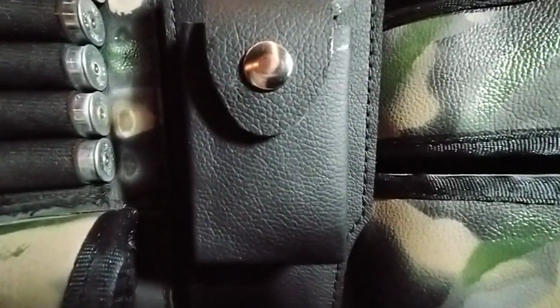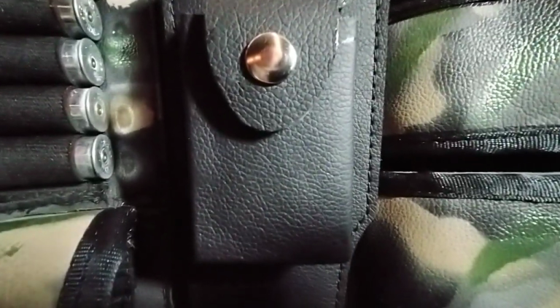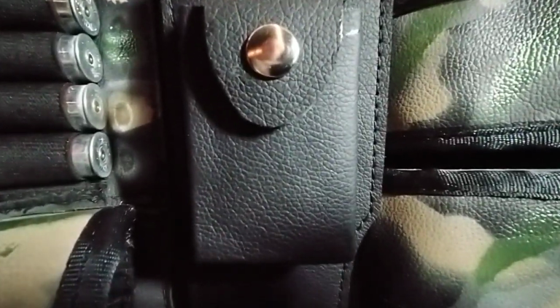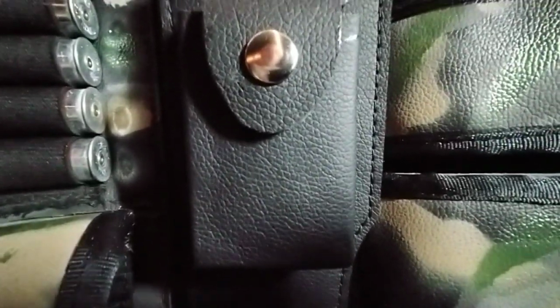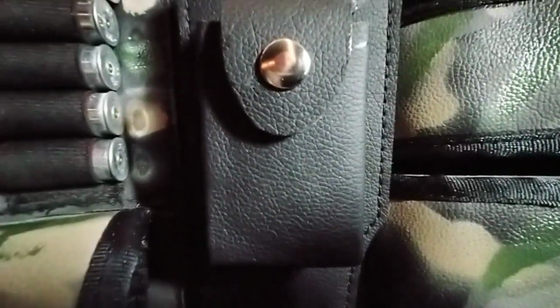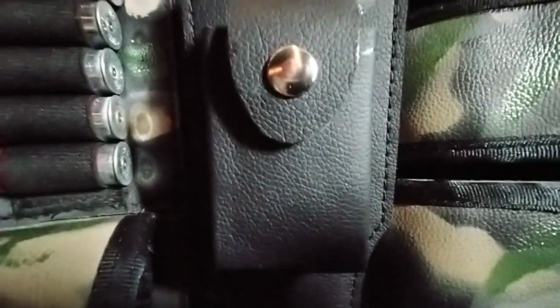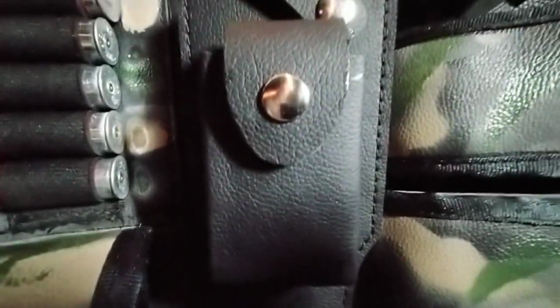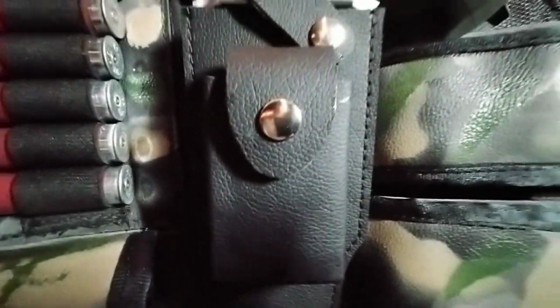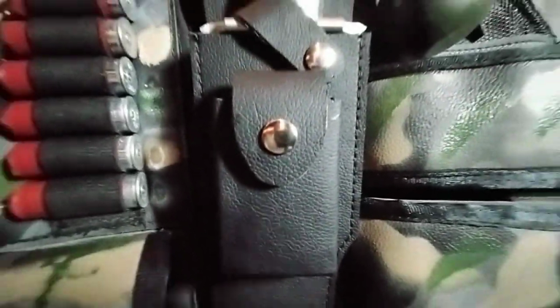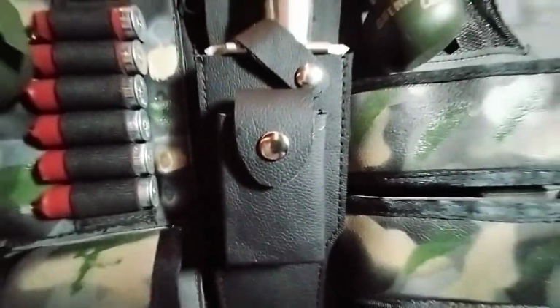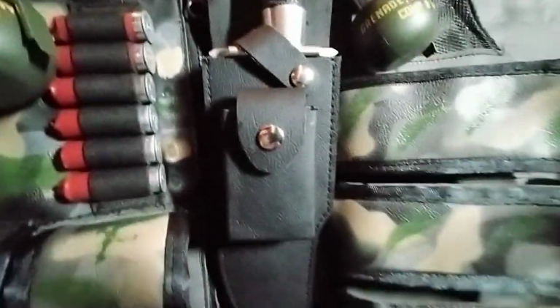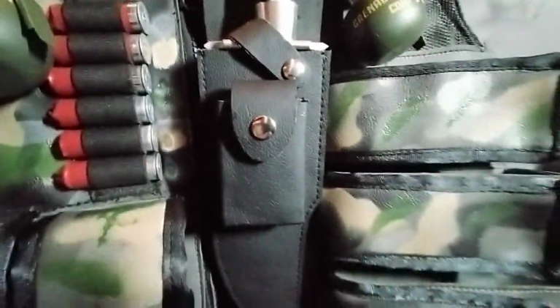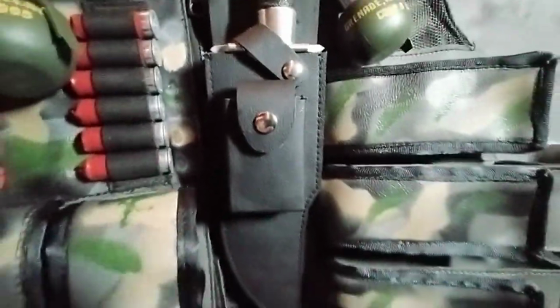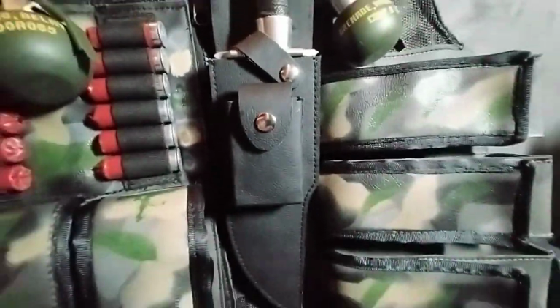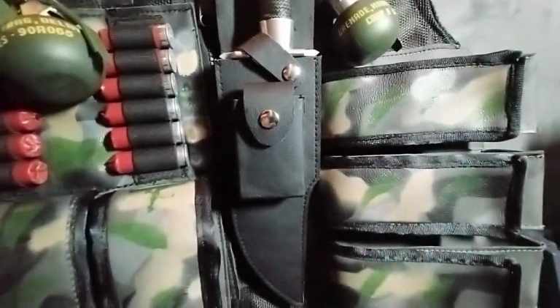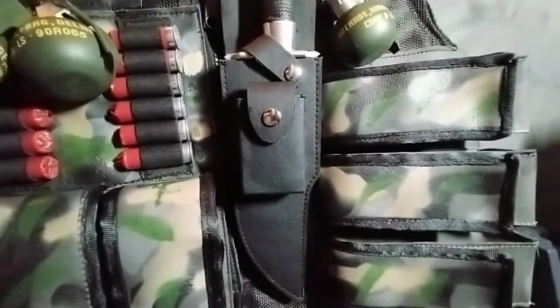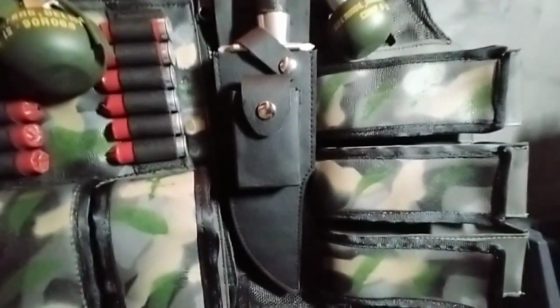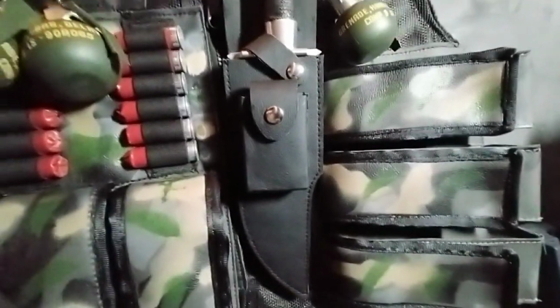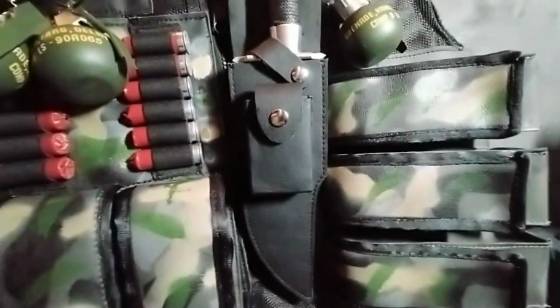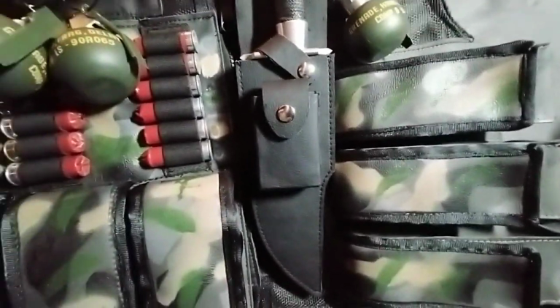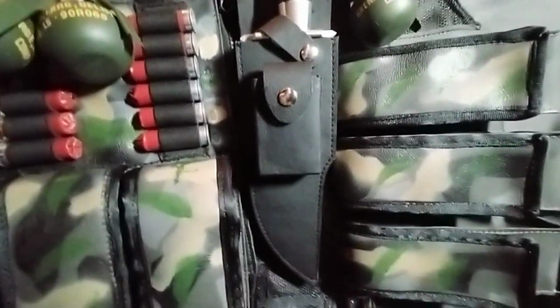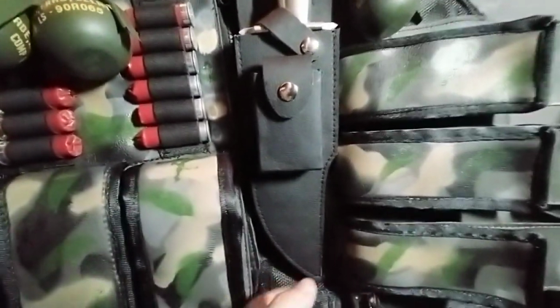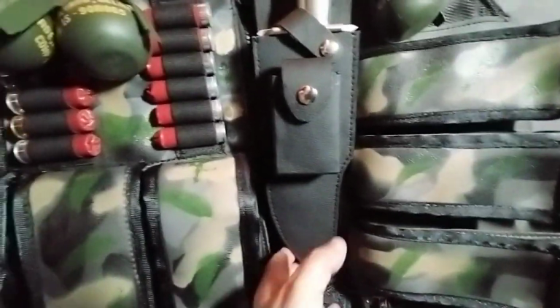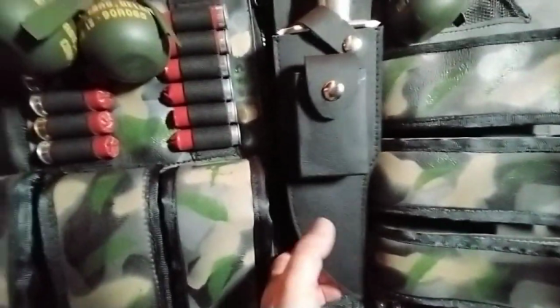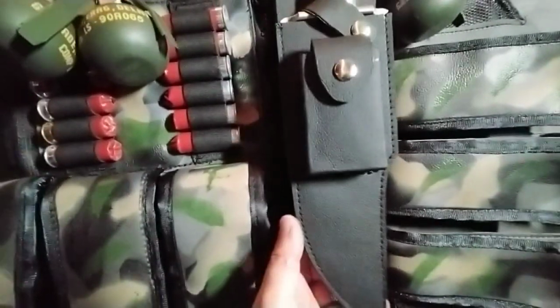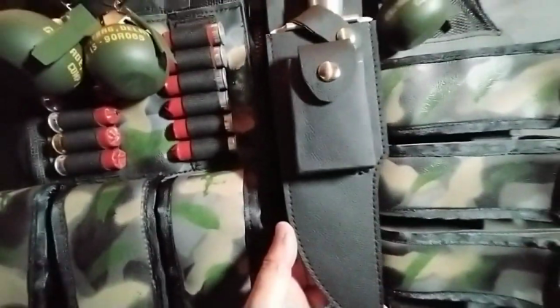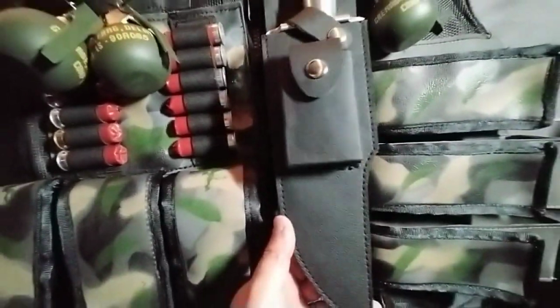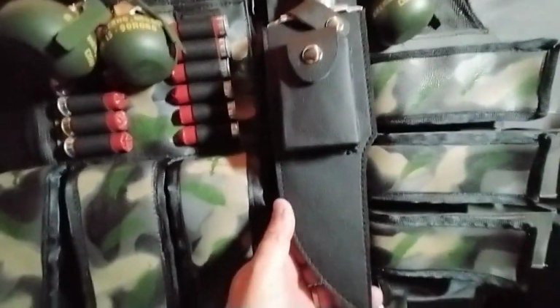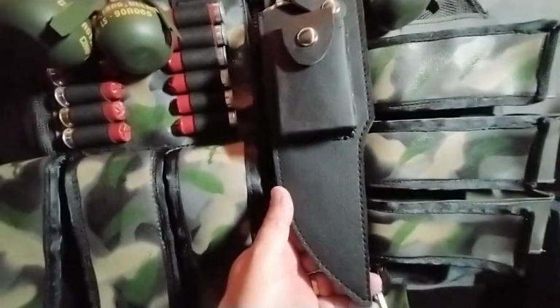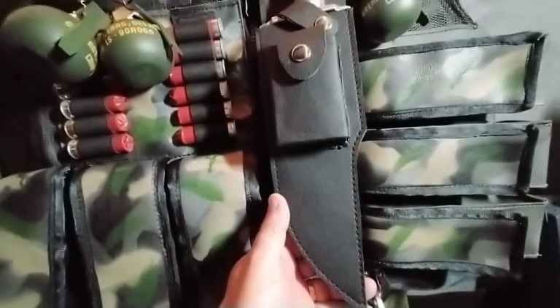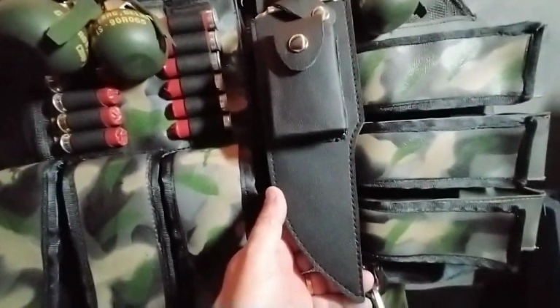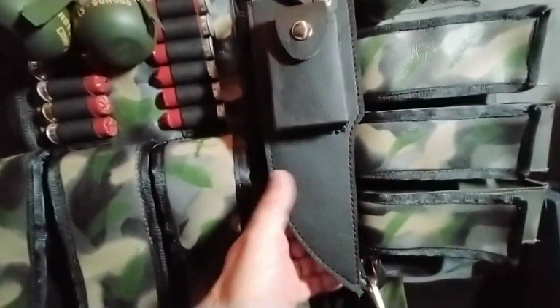Hey YouTube and knife fans. So yes, it did annoy me. I had to make another one. The new sheath, more screen accurate.